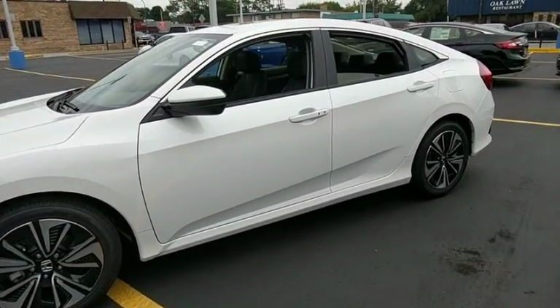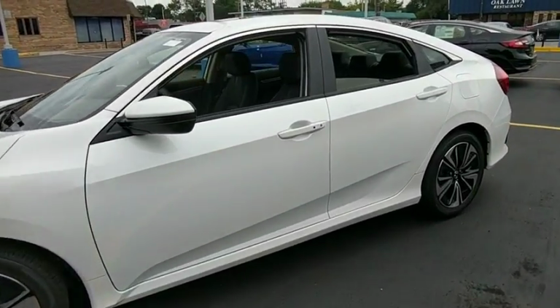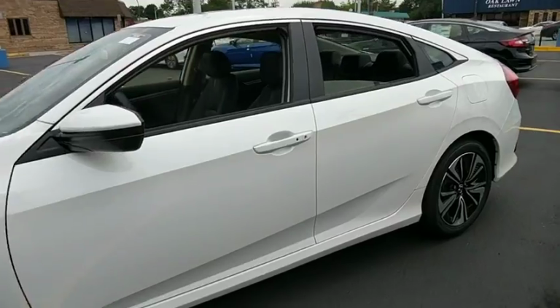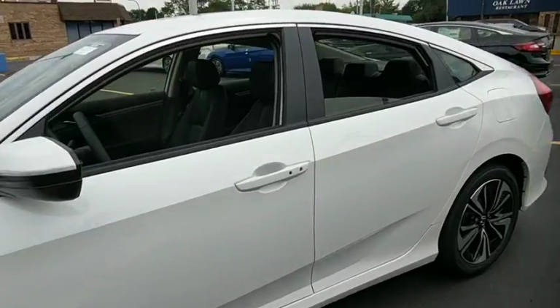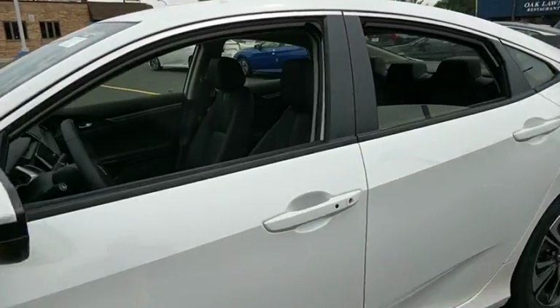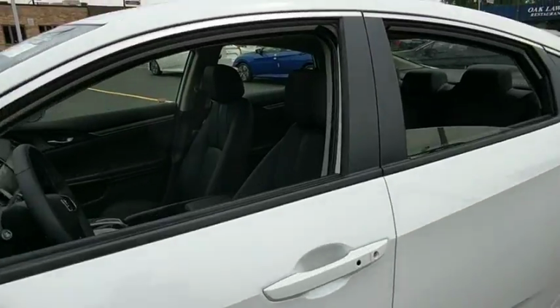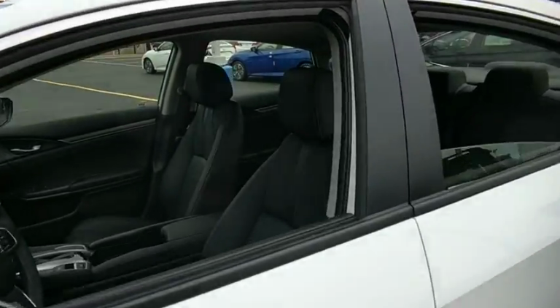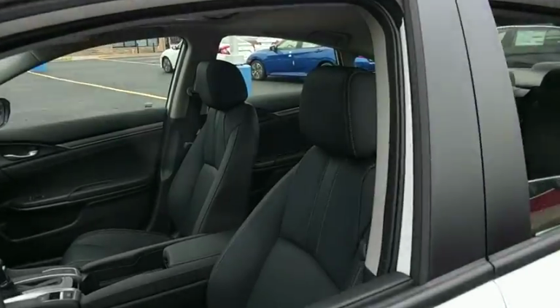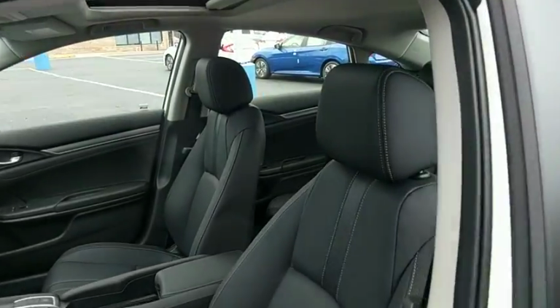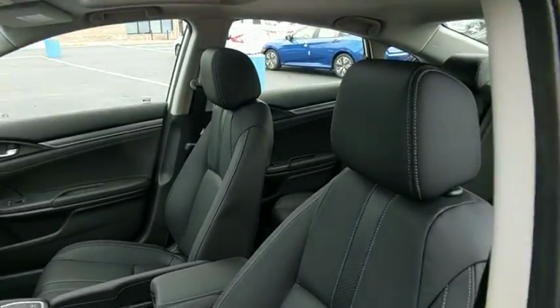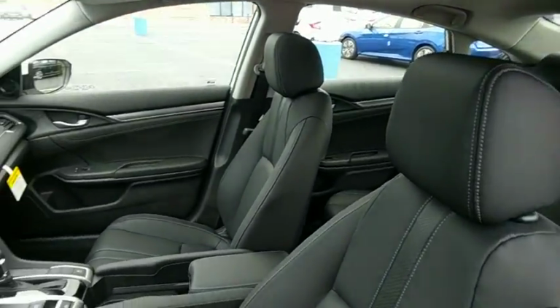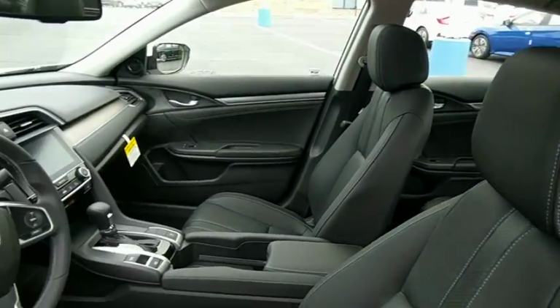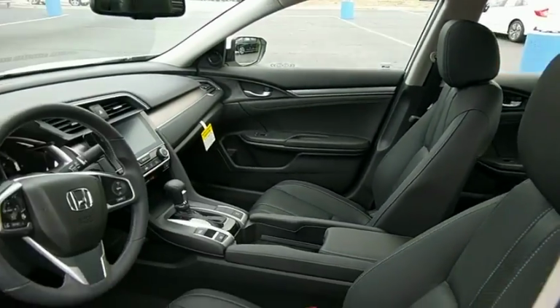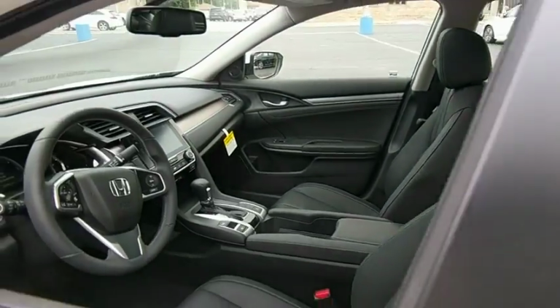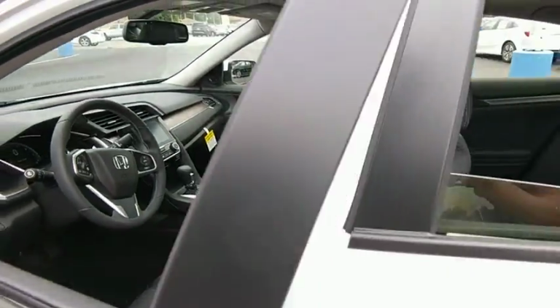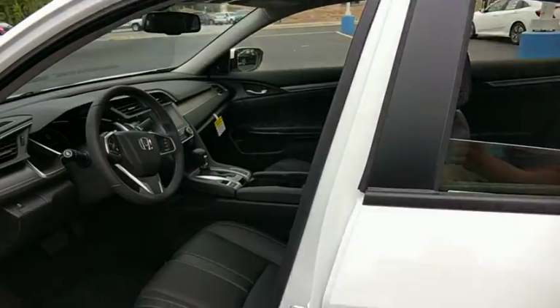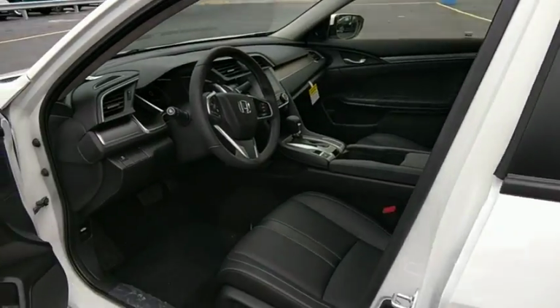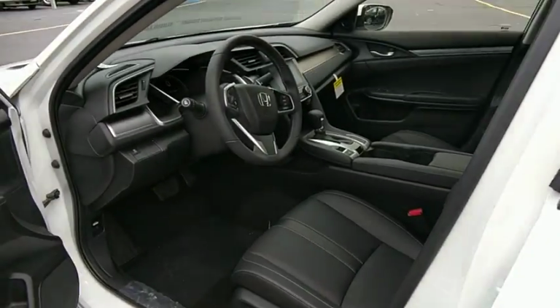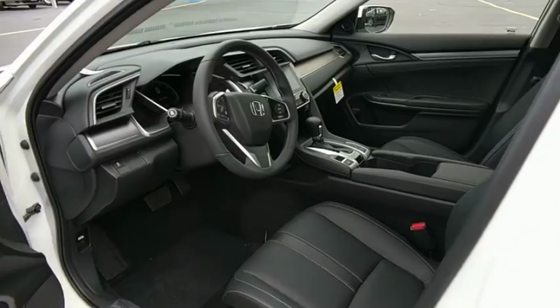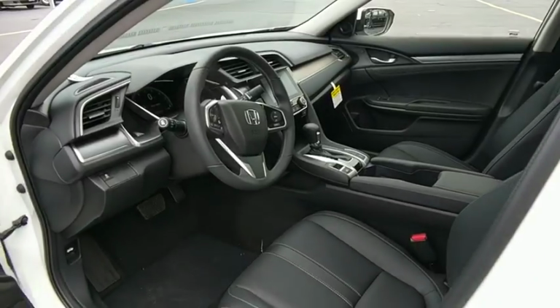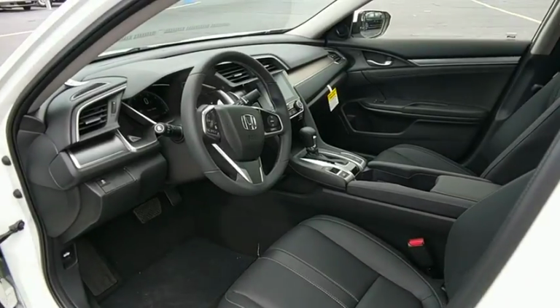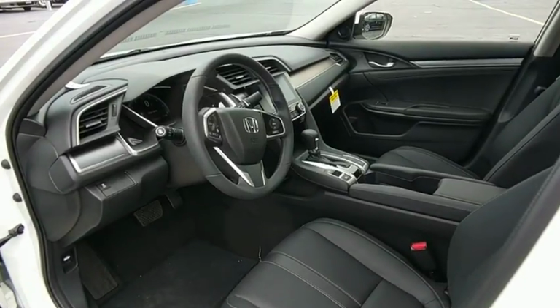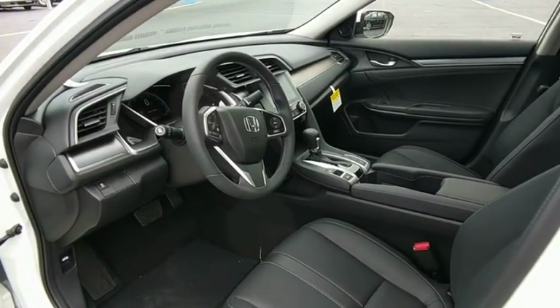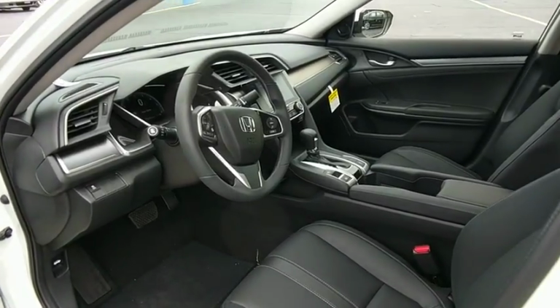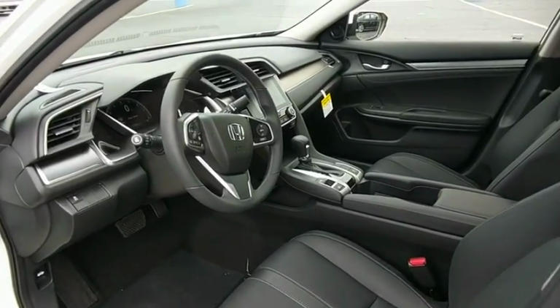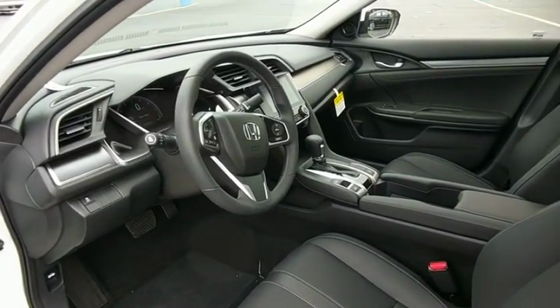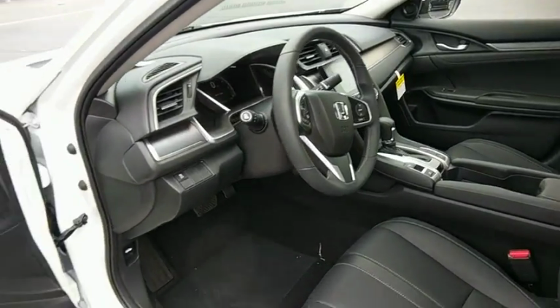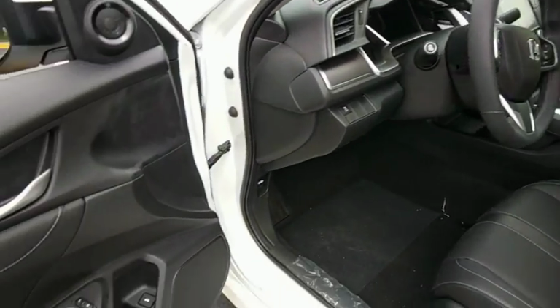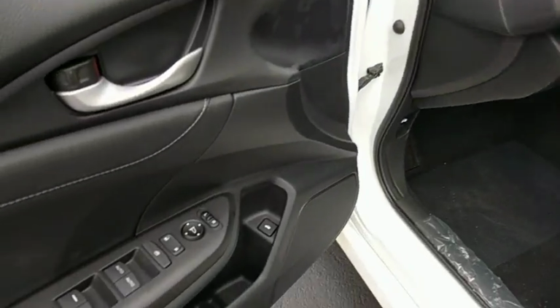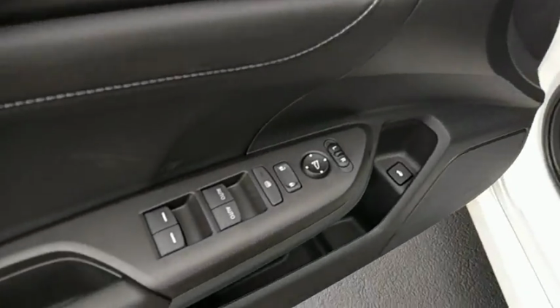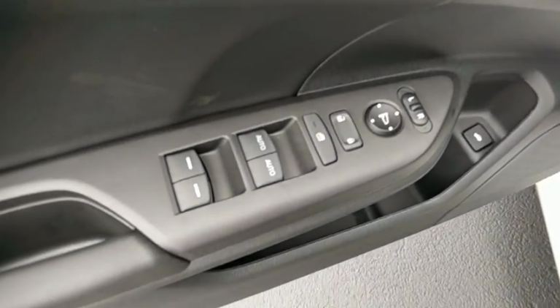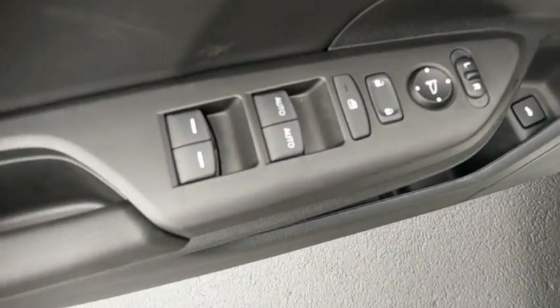Here are some of this vehicle's great options: traction control, dual airbags, power steering, four-wheel disc brakes, eight speakers, security system, power windows.